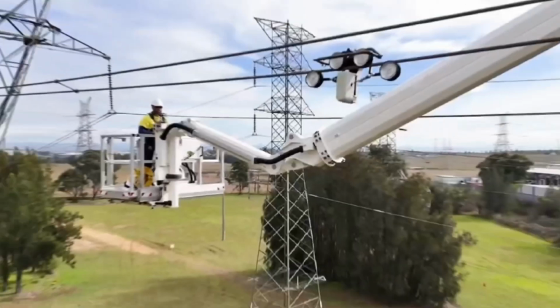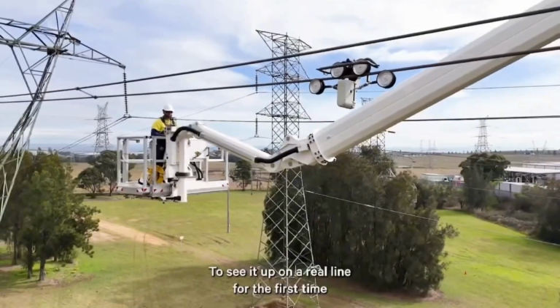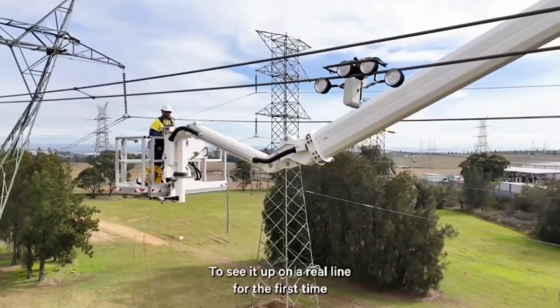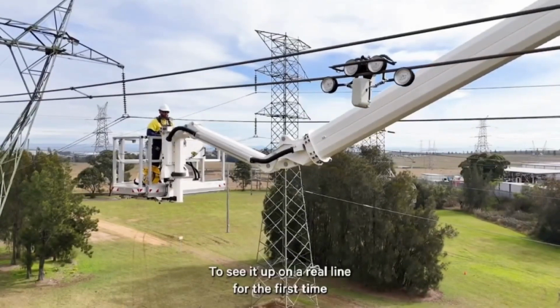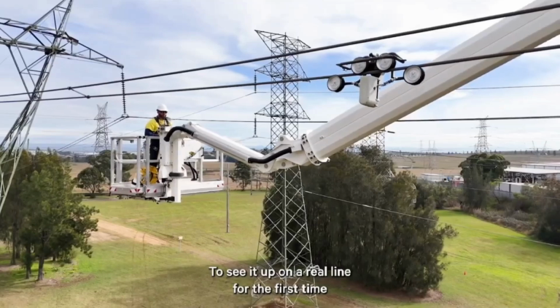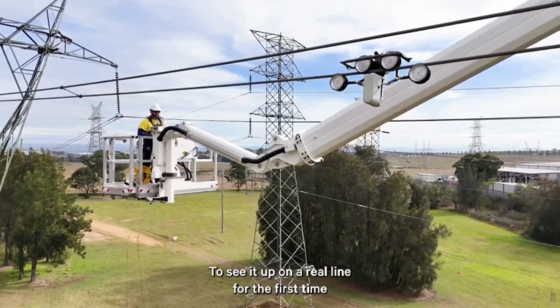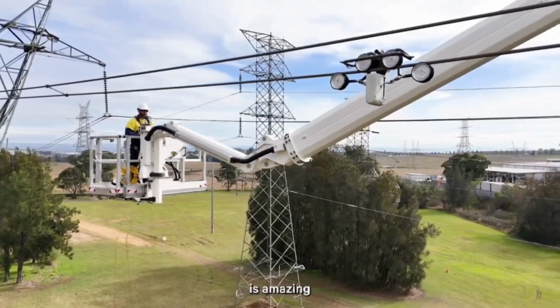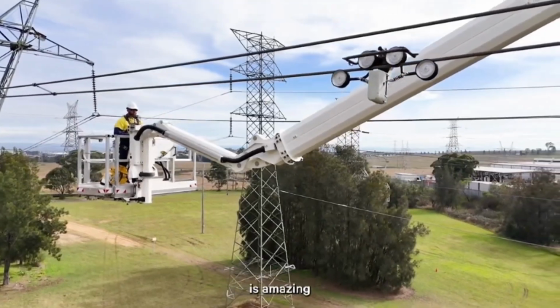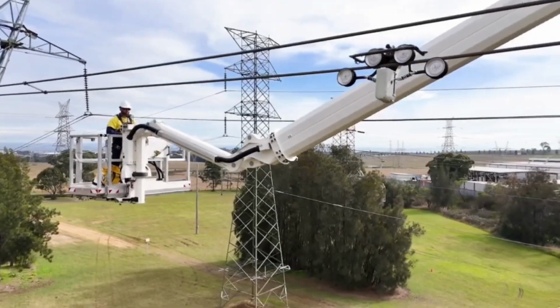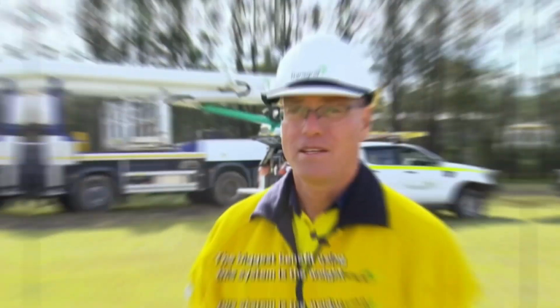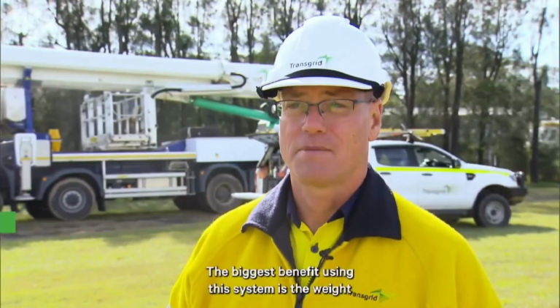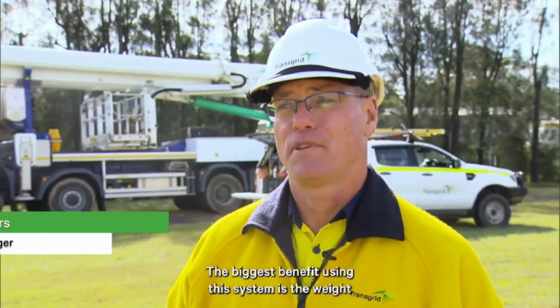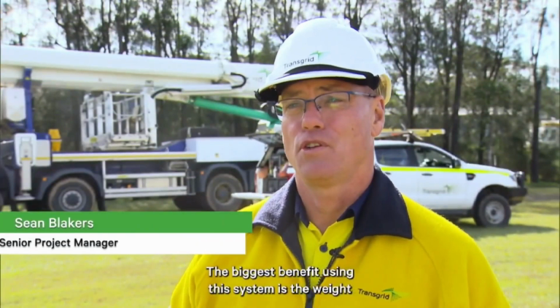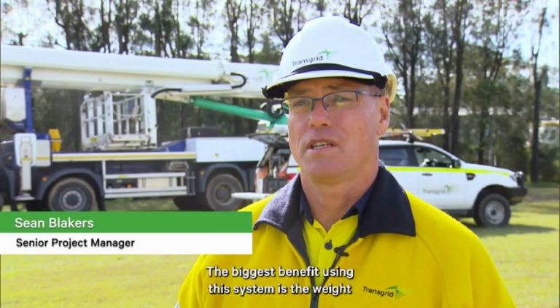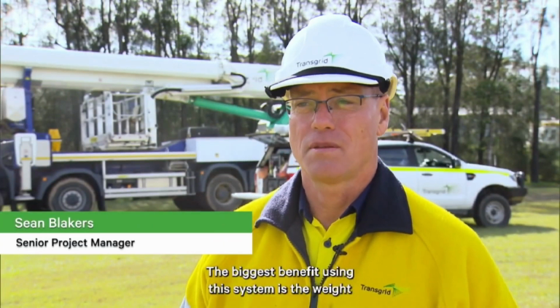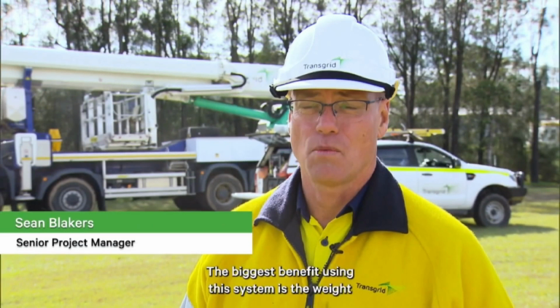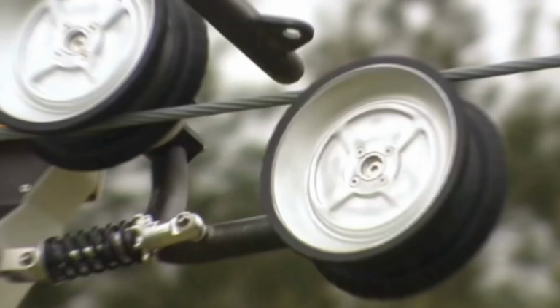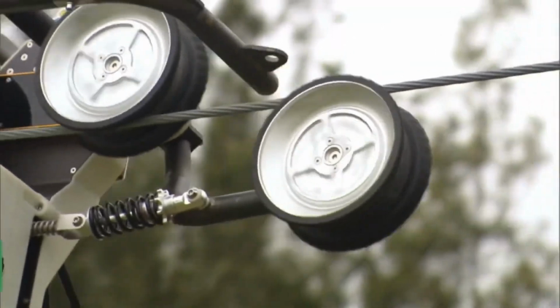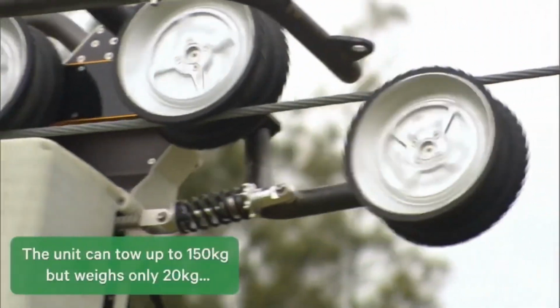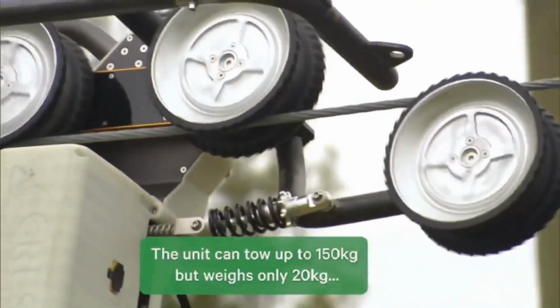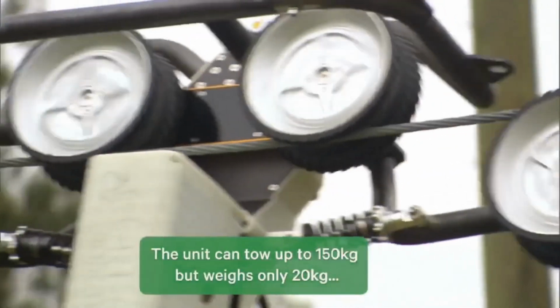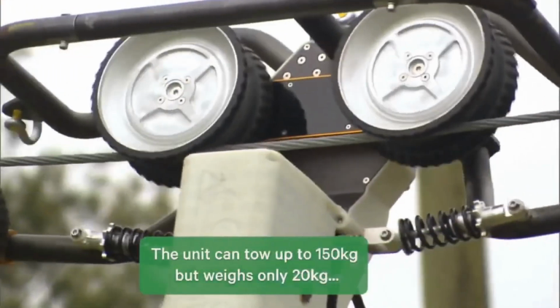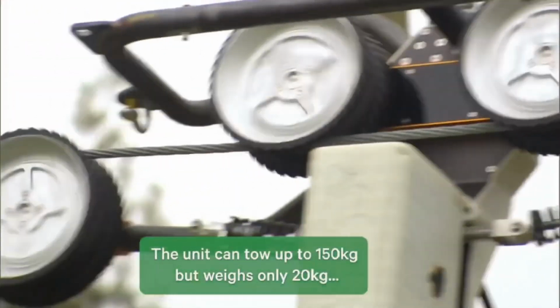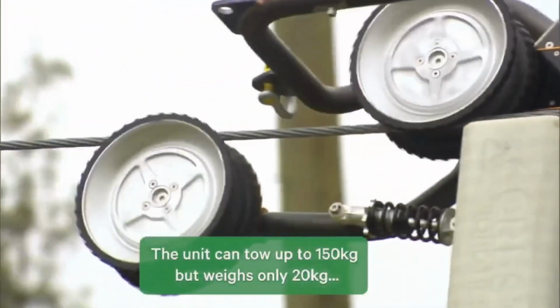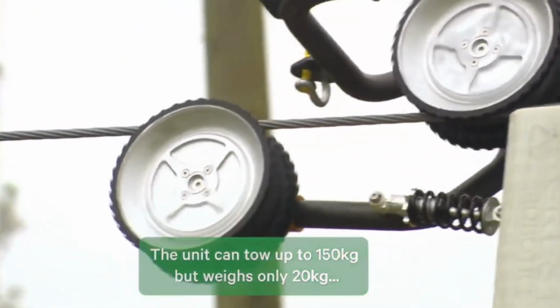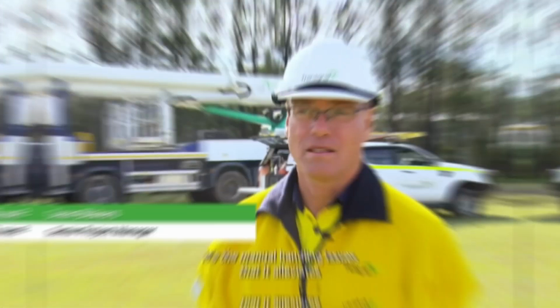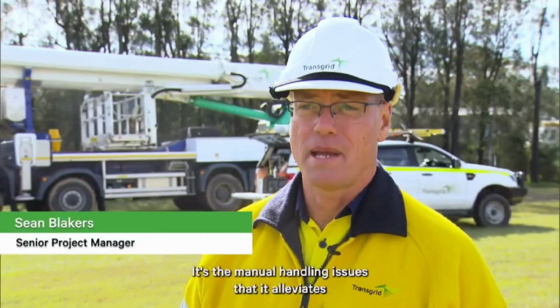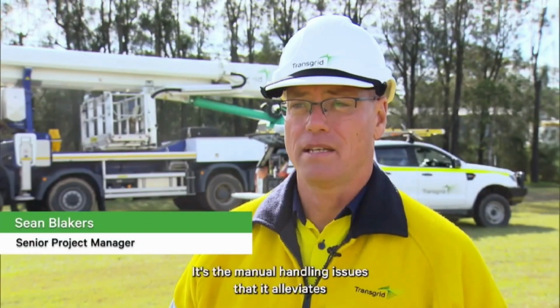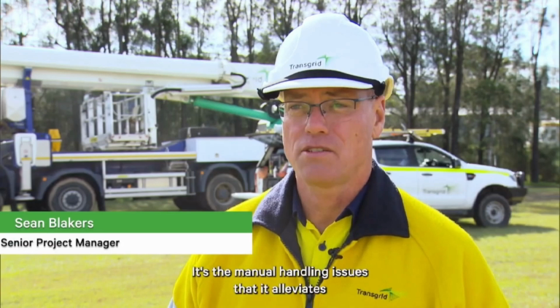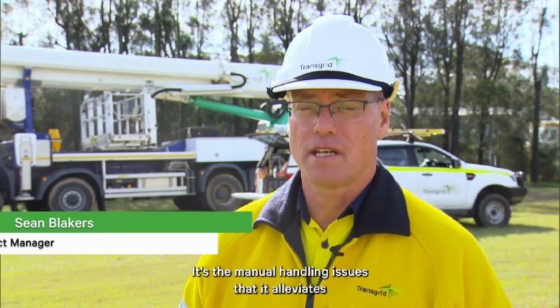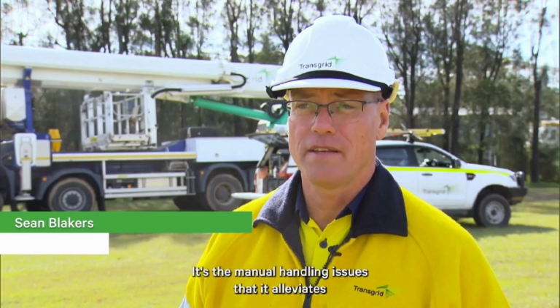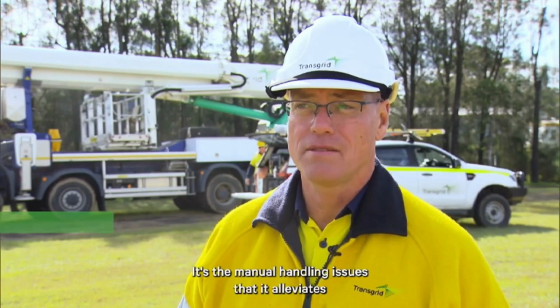To see it up on a real line for the first time is amazing. The biggest benefit of using this system is the weight — it's the manual handling issues that it alleviates.